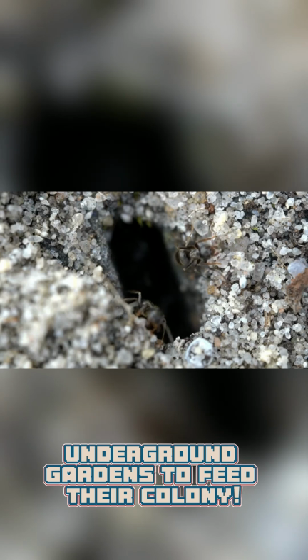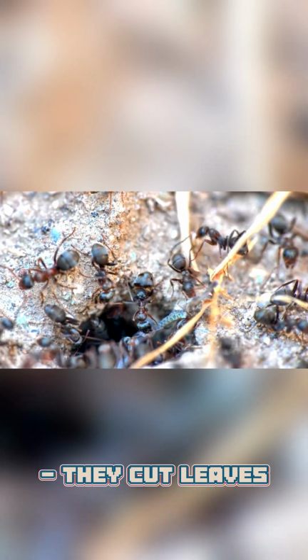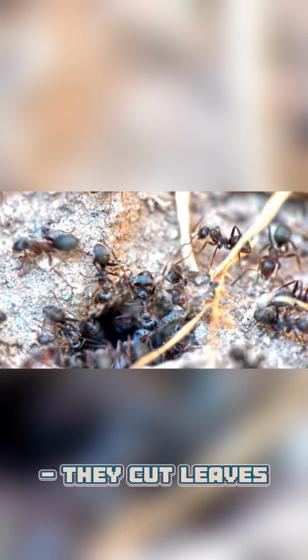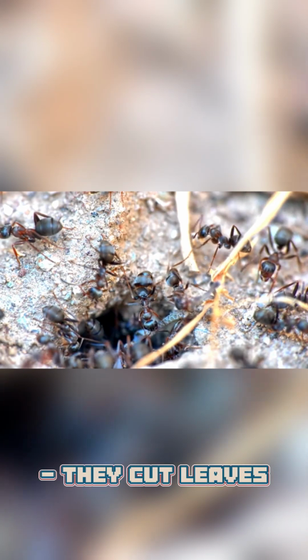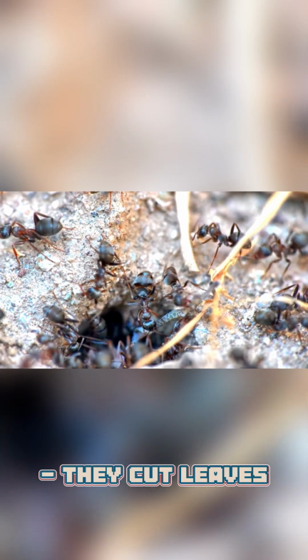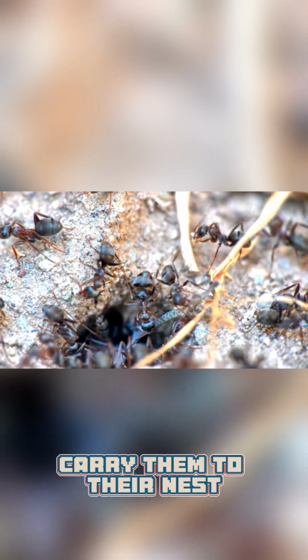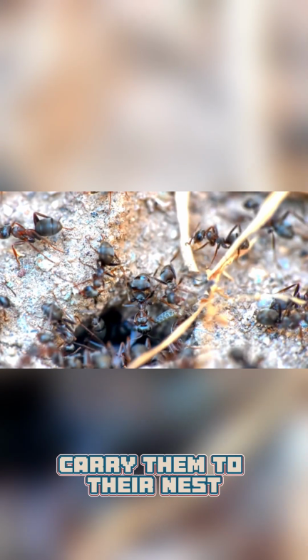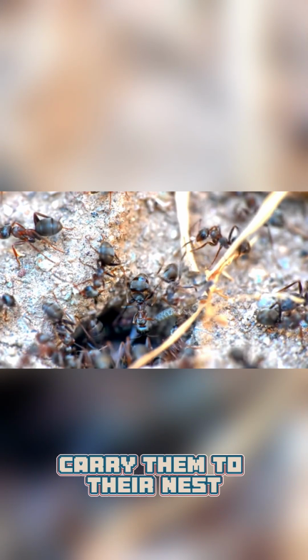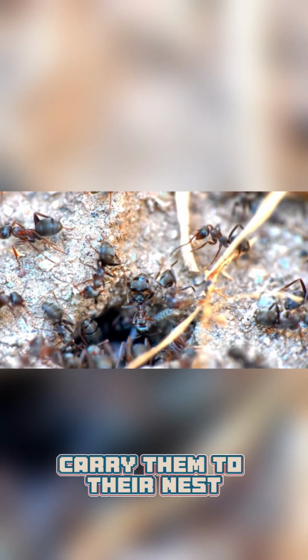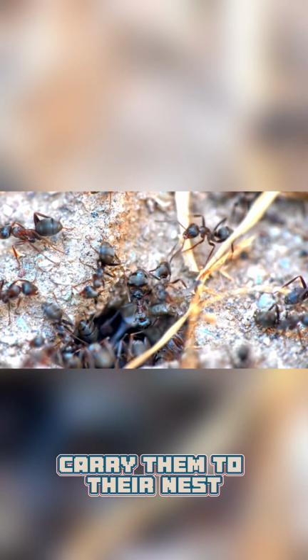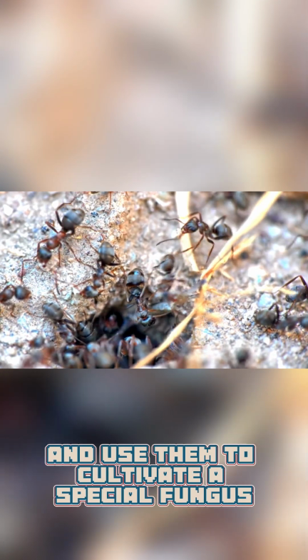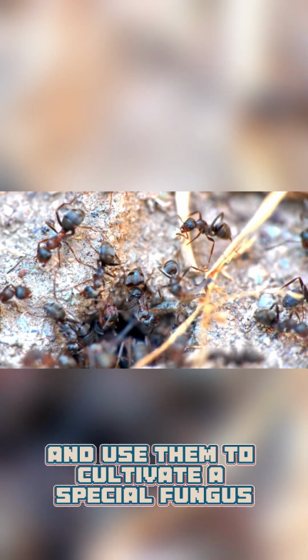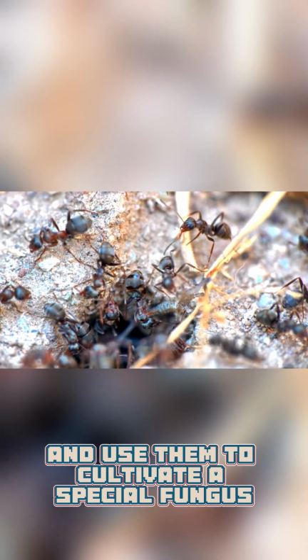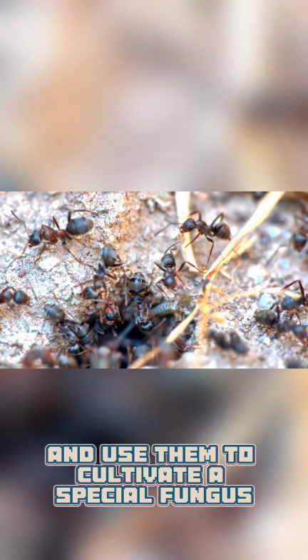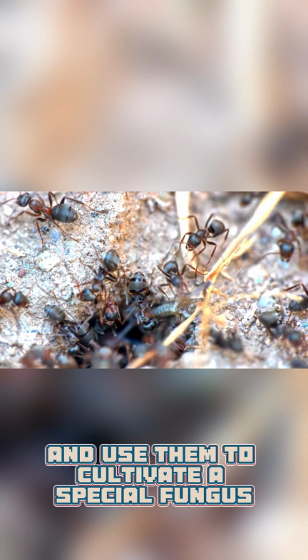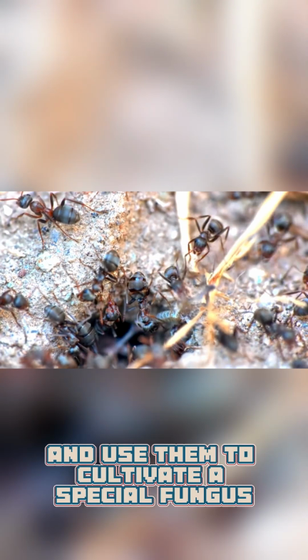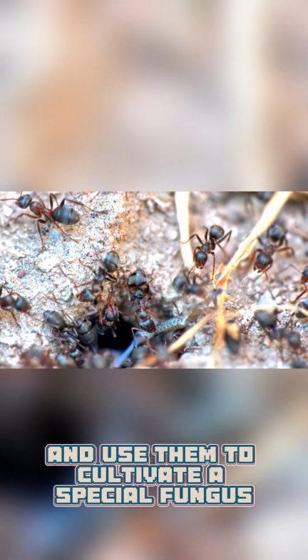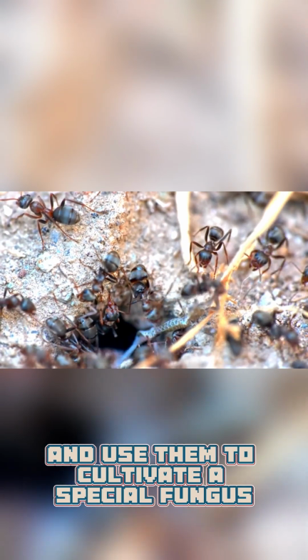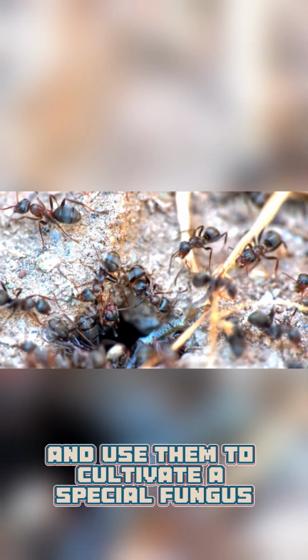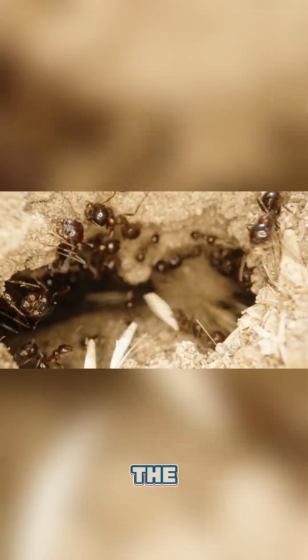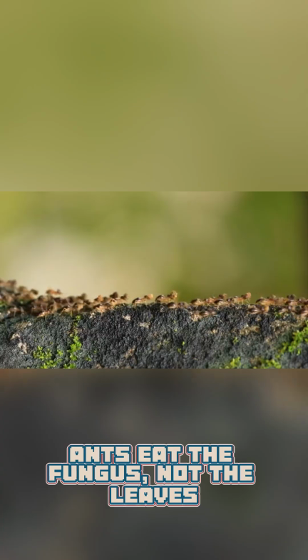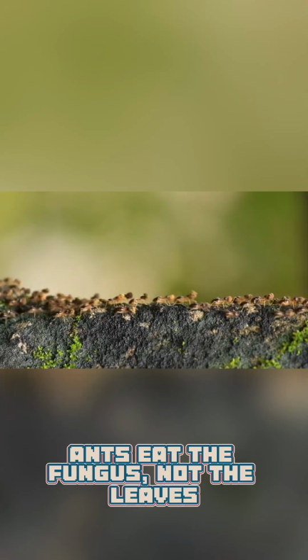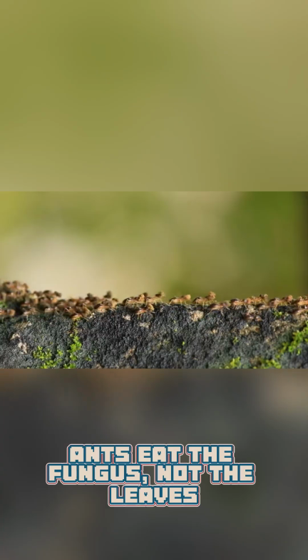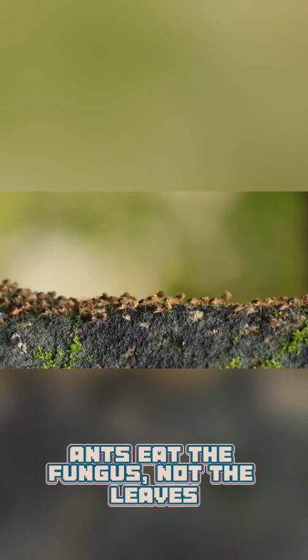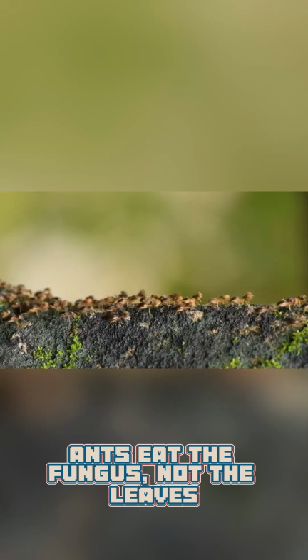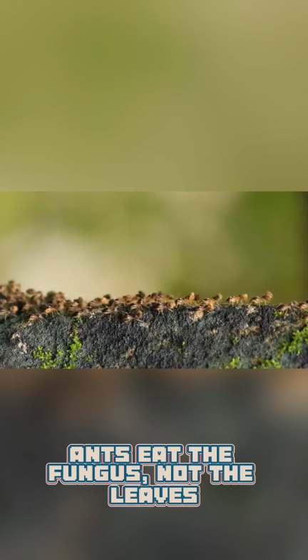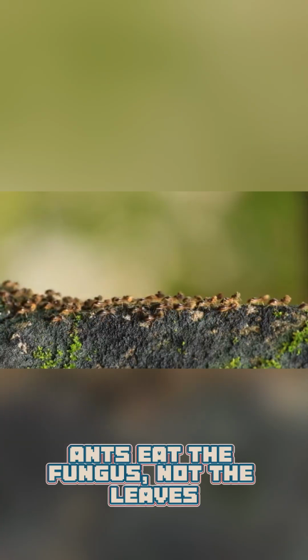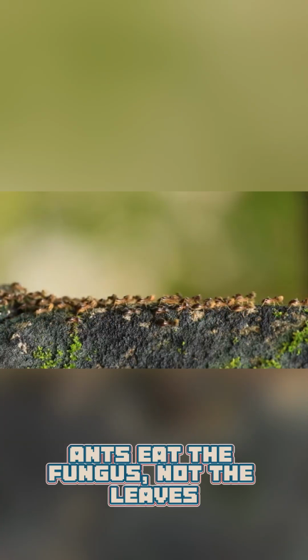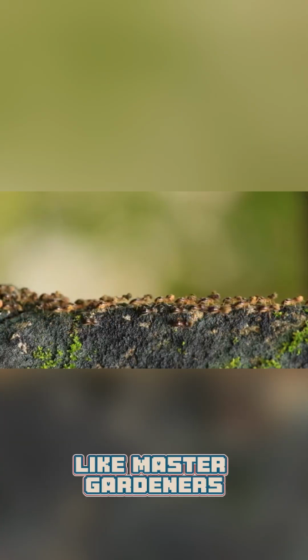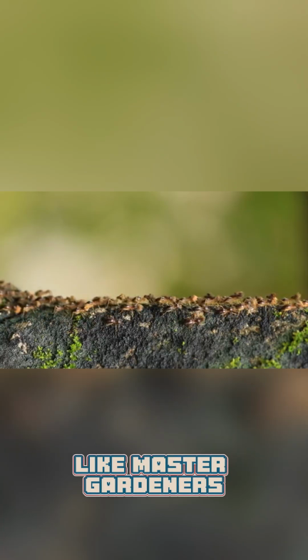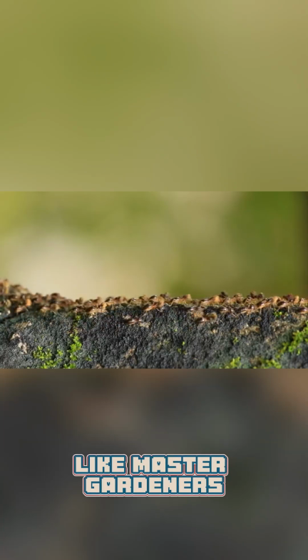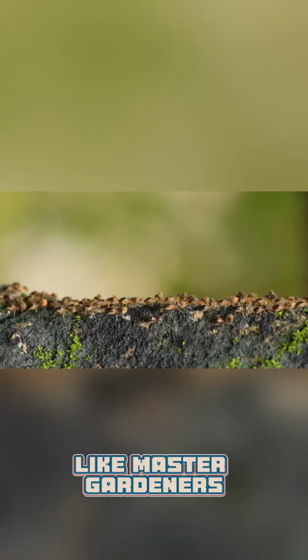They cut leaves, carry them to their nest, and use them to cultivate a special fungus. The ants eat the fungus, not the leaves — like master gardeners.